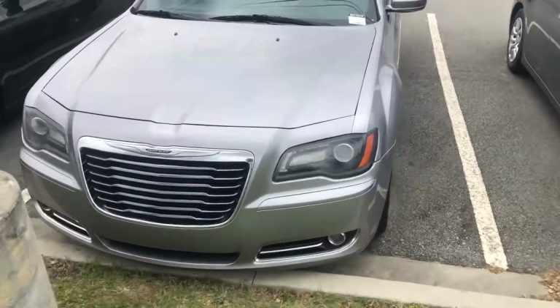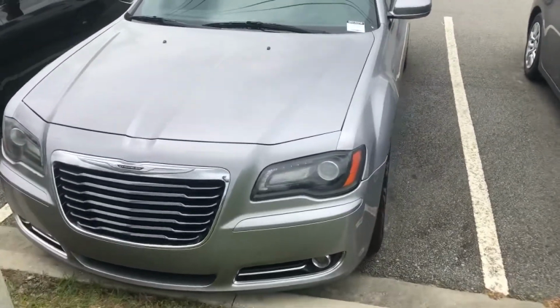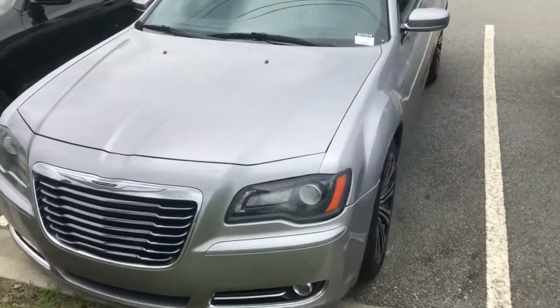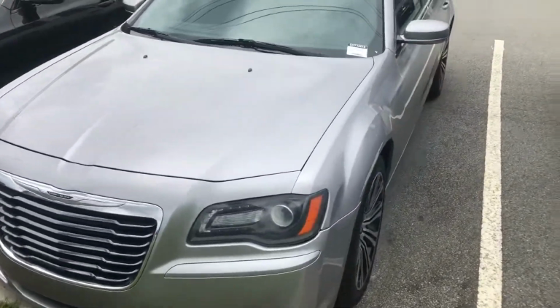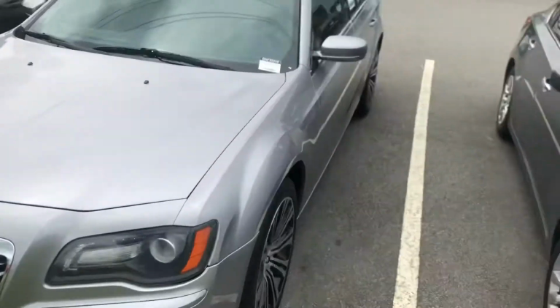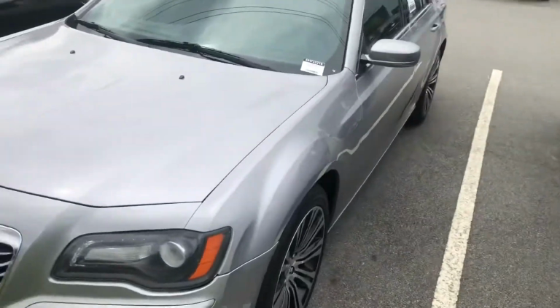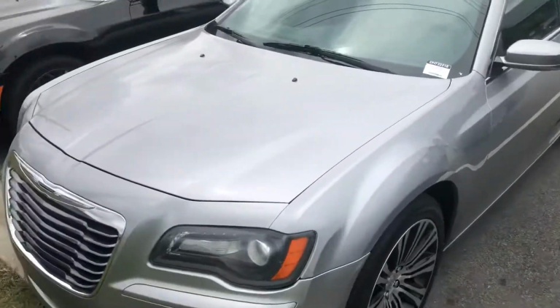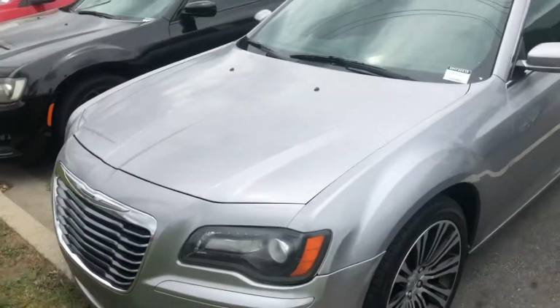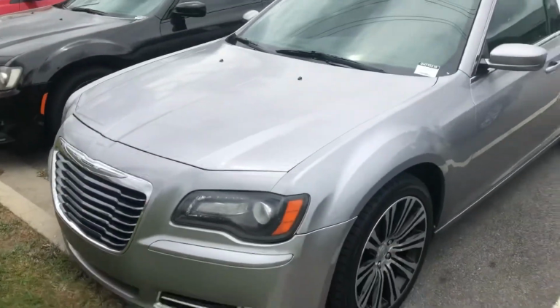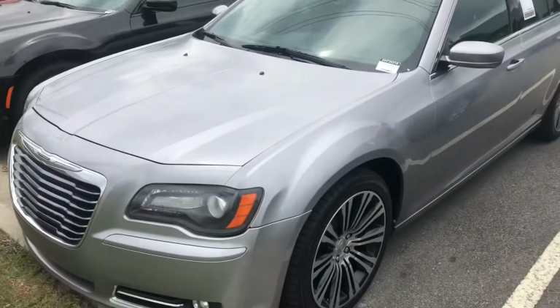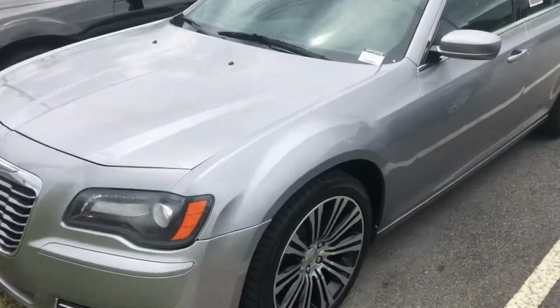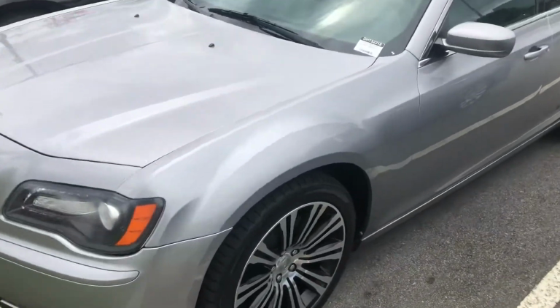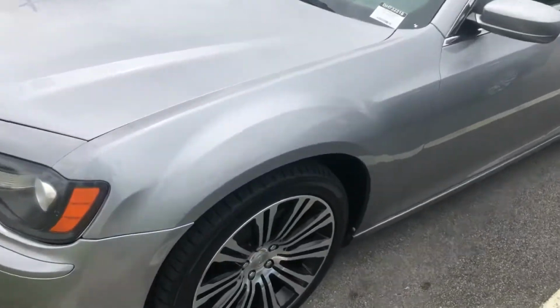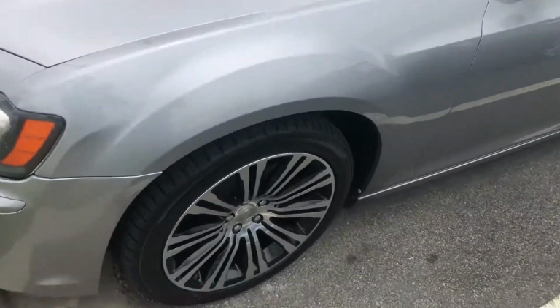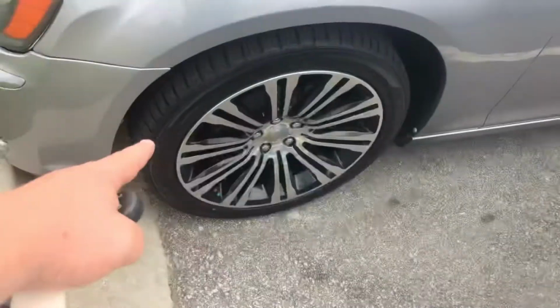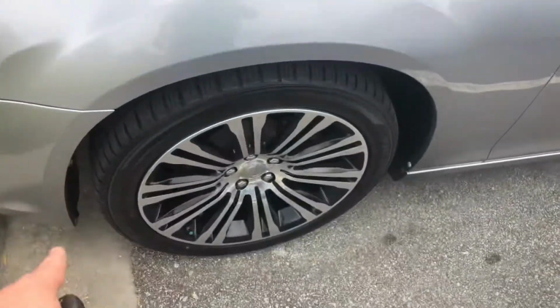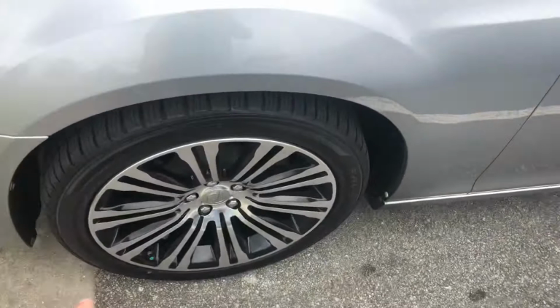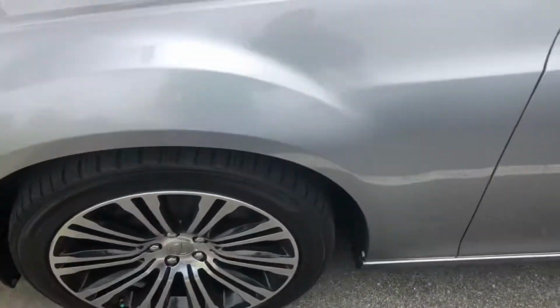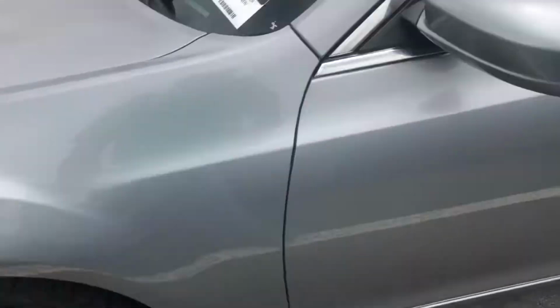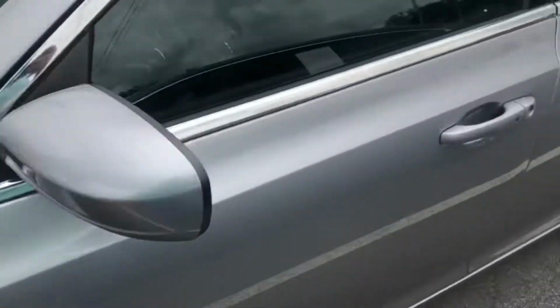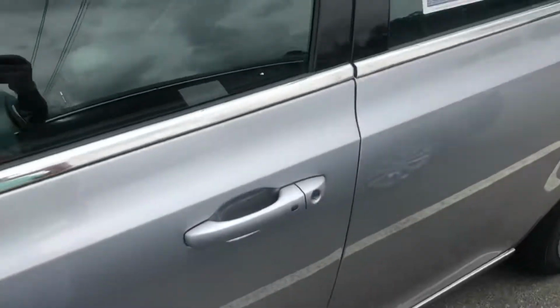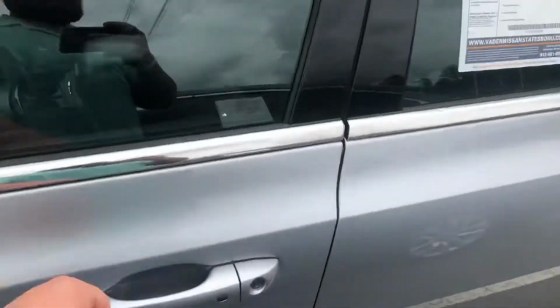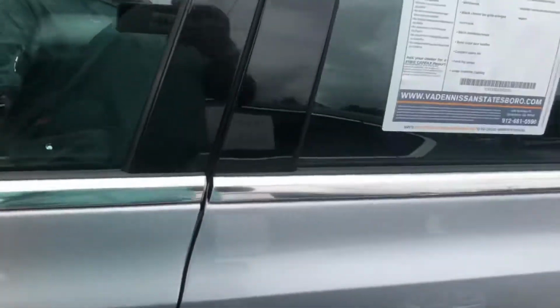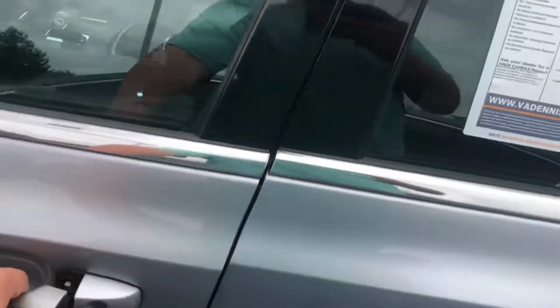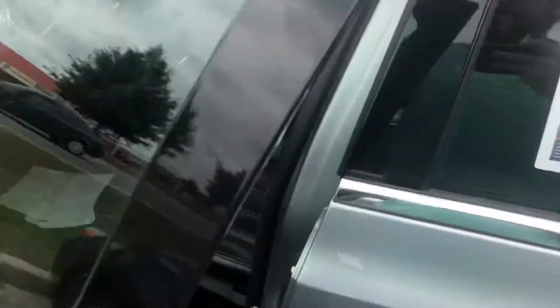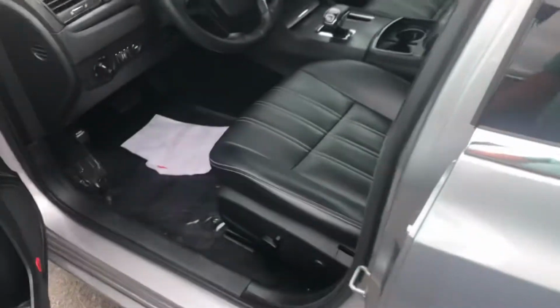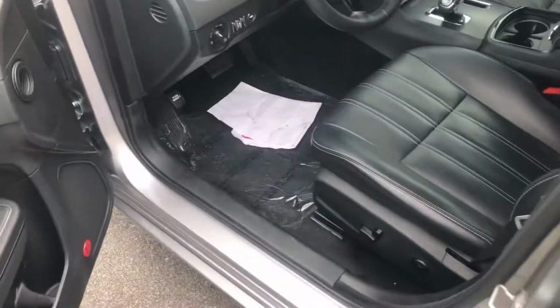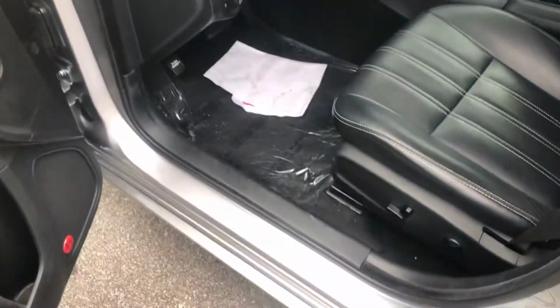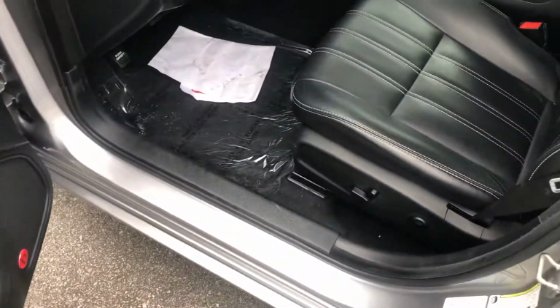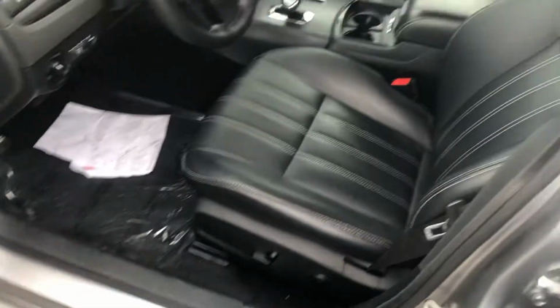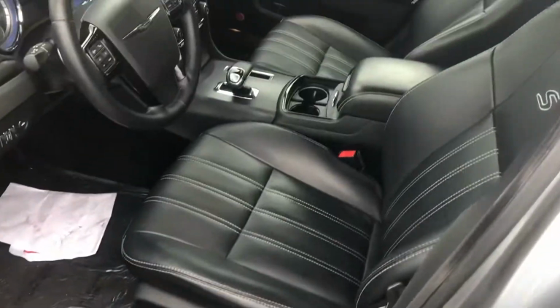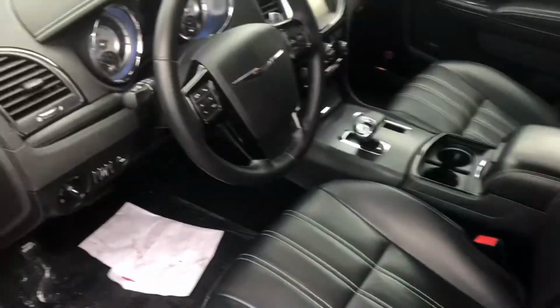Starting off here, it is the 2013 Chrysler 300S. It's the sport model. You're going to have those nice looking sporty rims. Tires looking in great condition. Proximity entry there, you're going to have the leather seats throughout the vehicle.